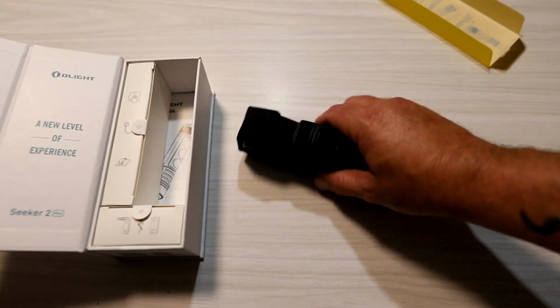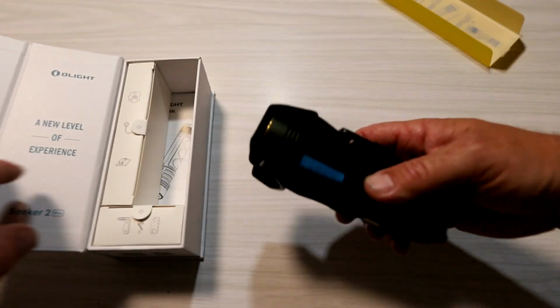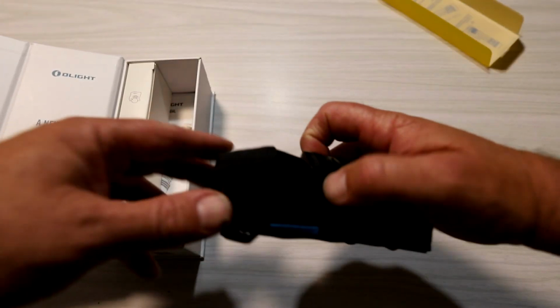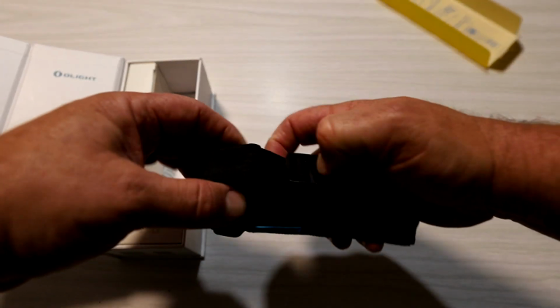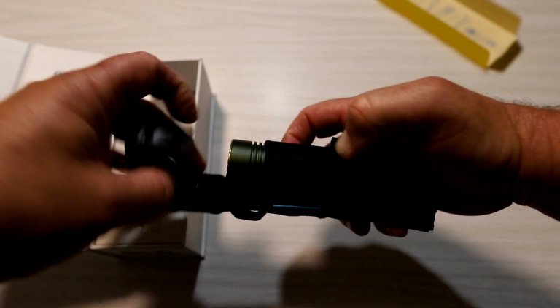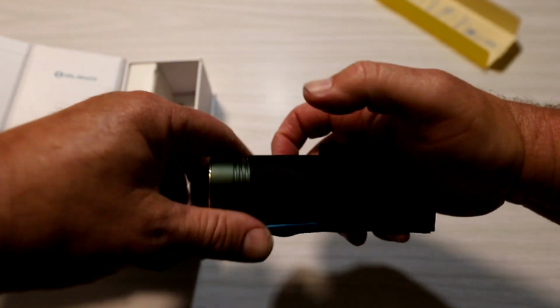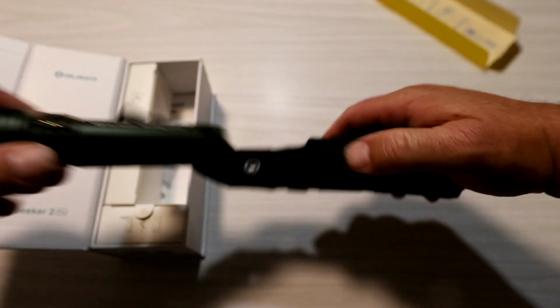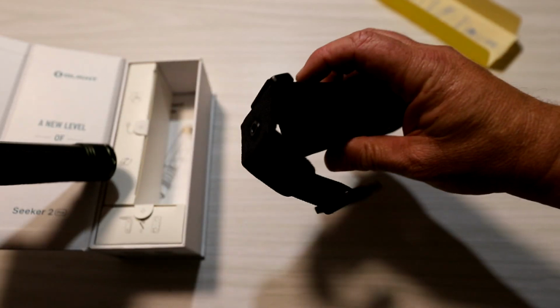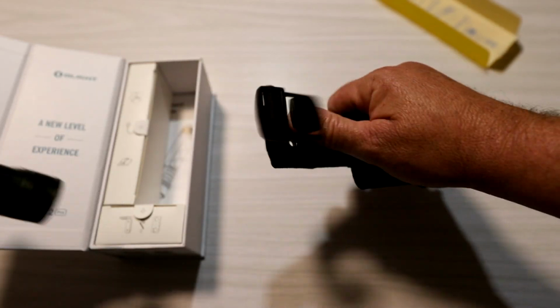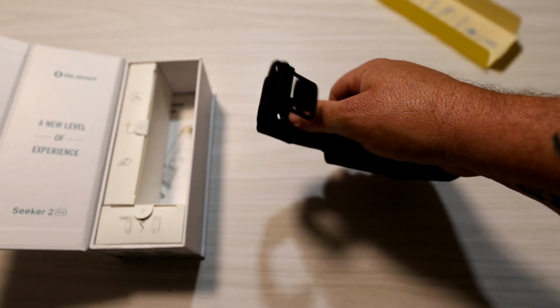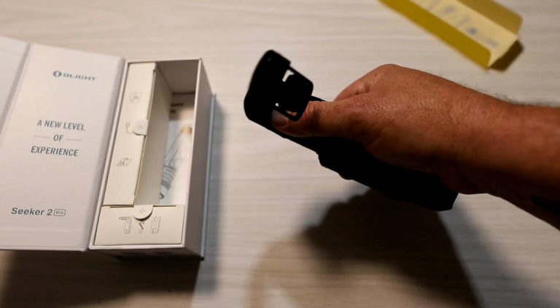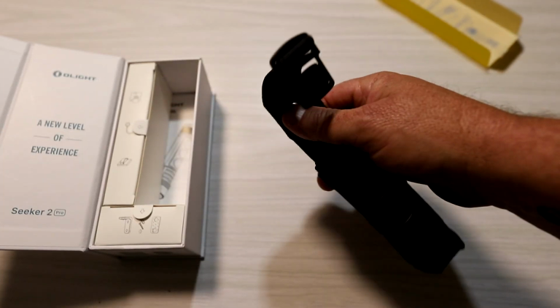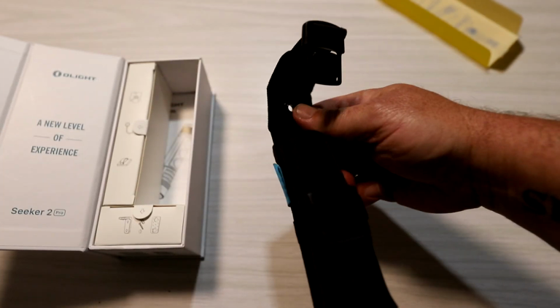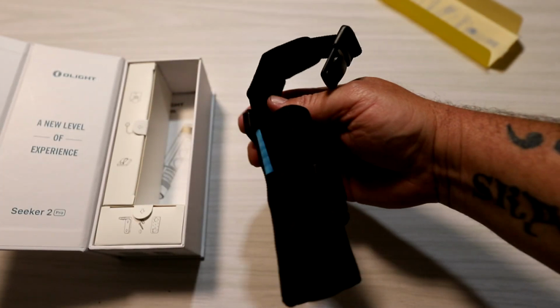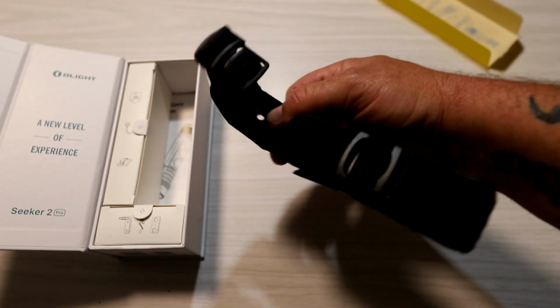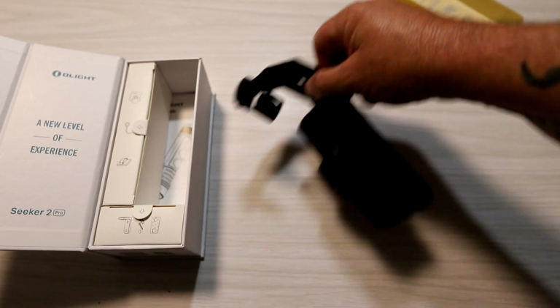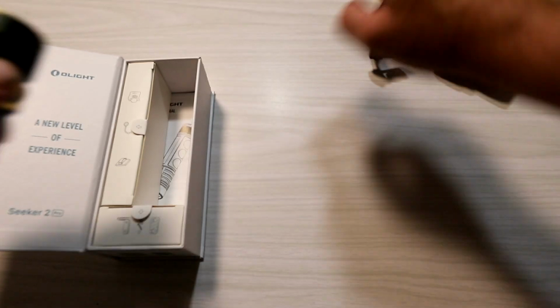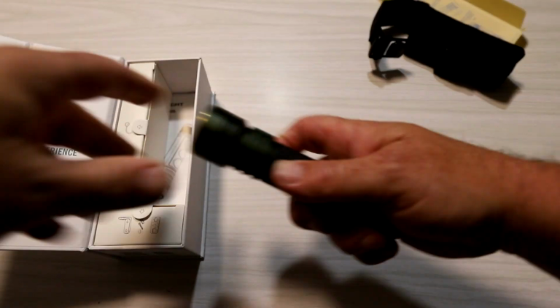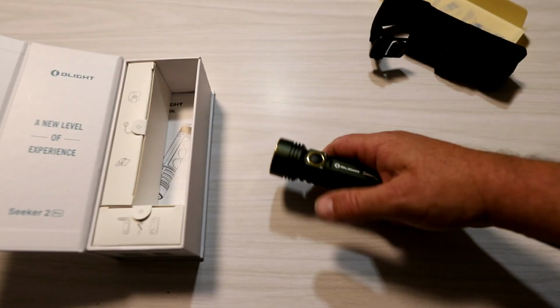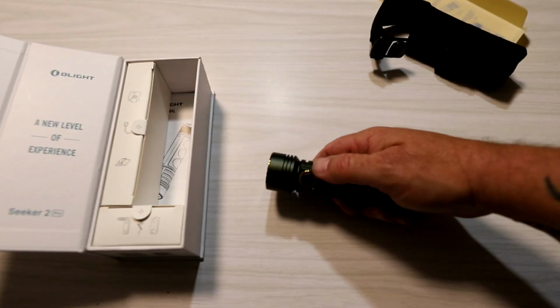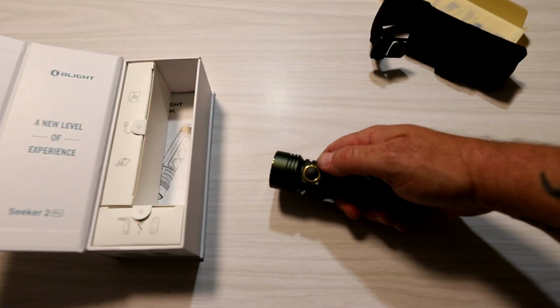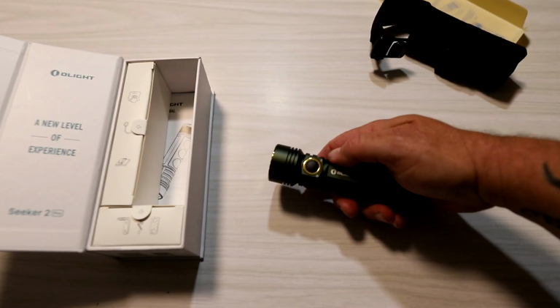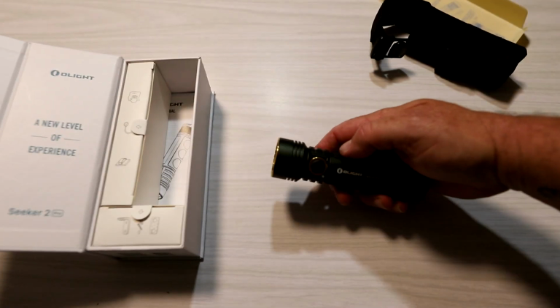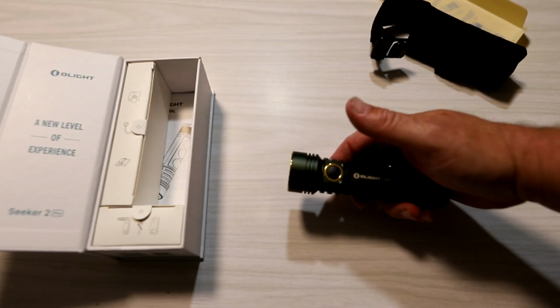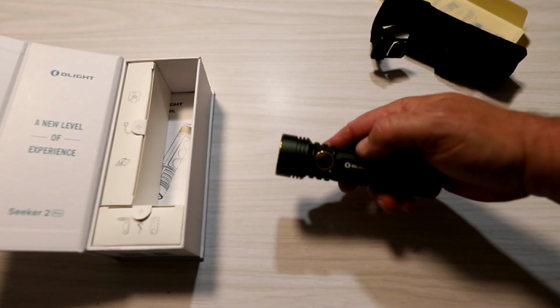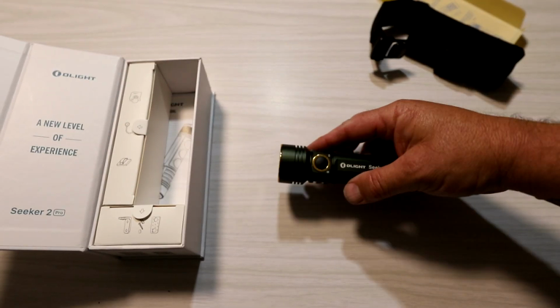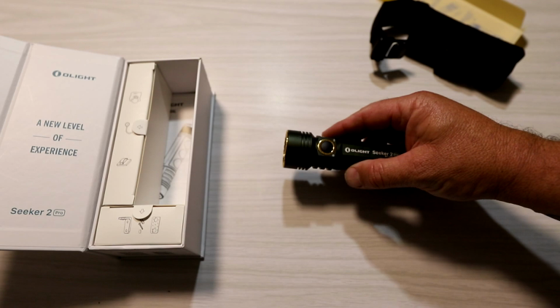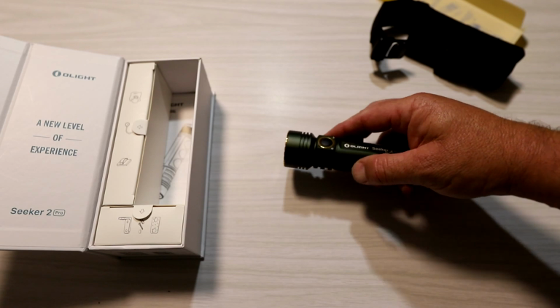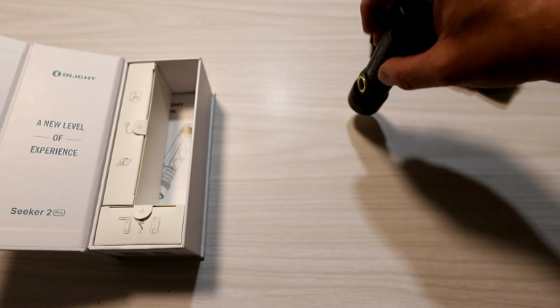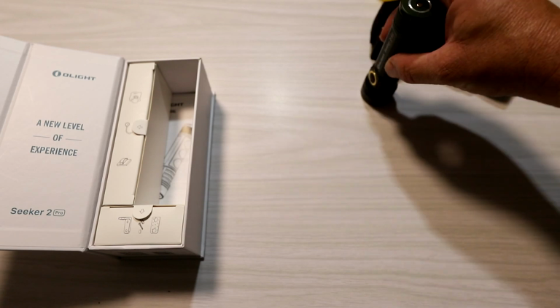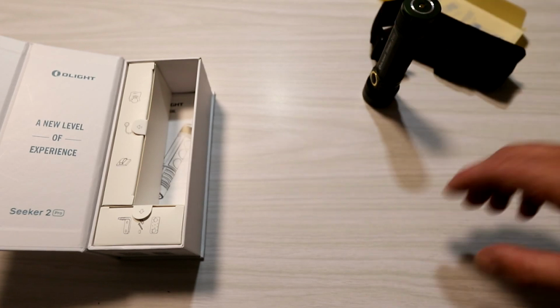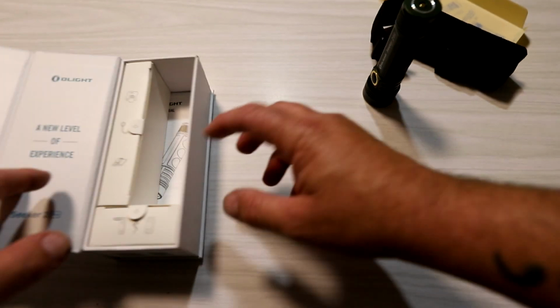First thing you'll see is it comes with a really neat little case. I understand the lighting is not great here — that's because I'm filming indoors. And there's the torch. This does a few things that other Olights don't do; I'll go more into that shortly.